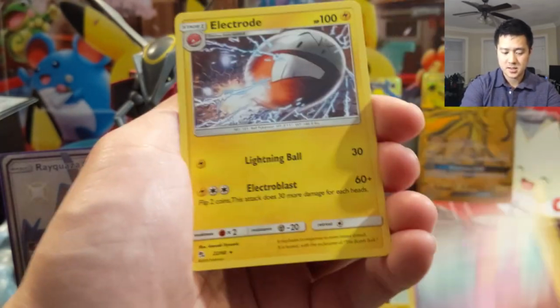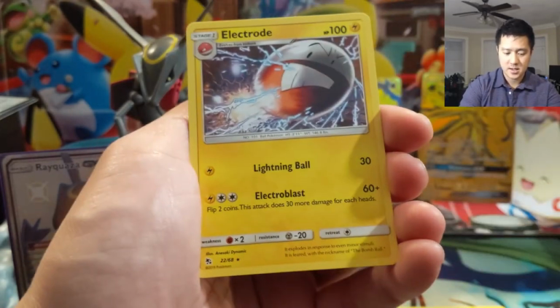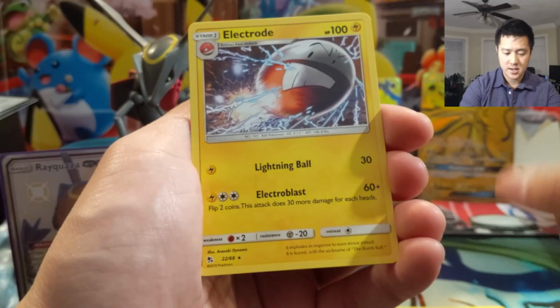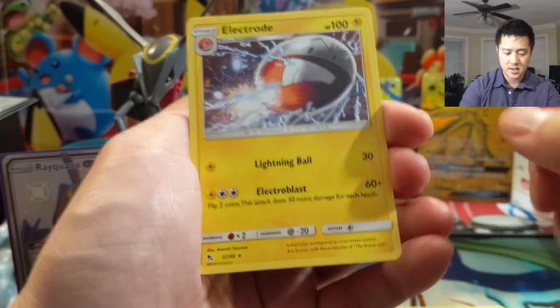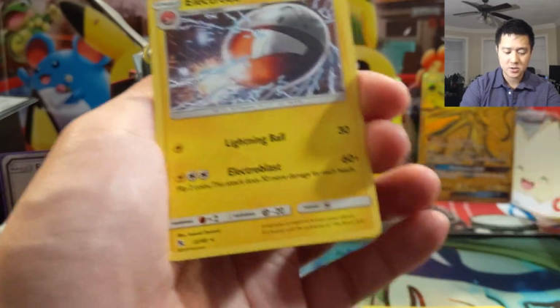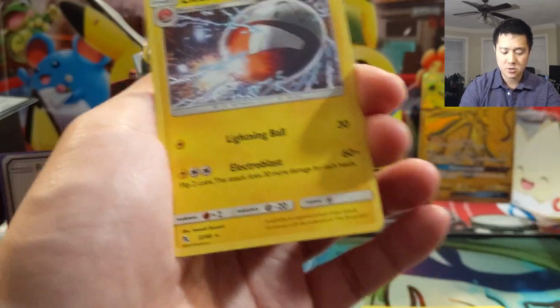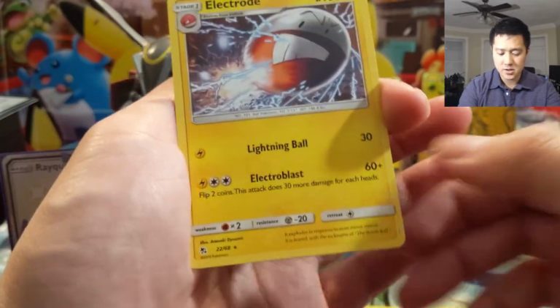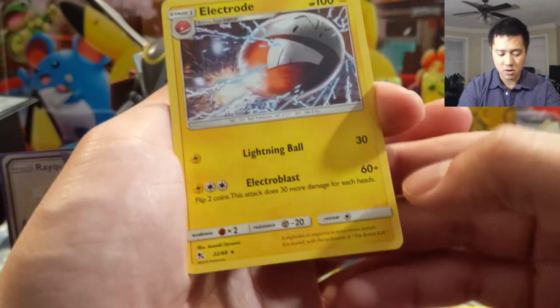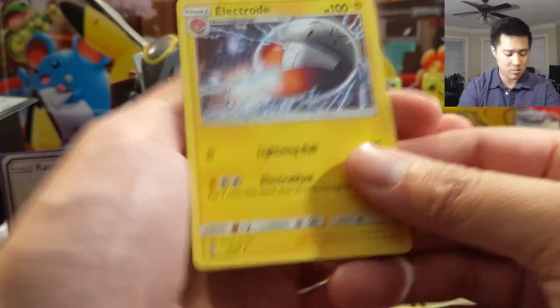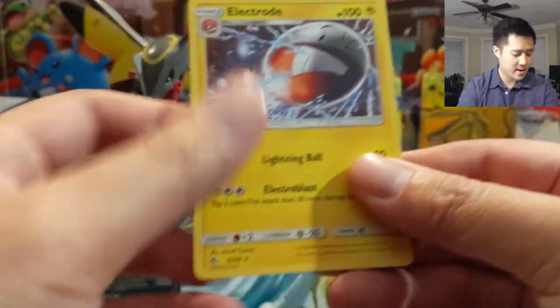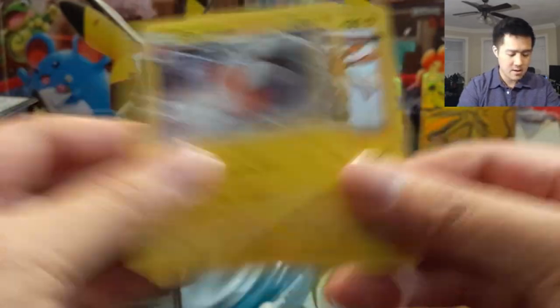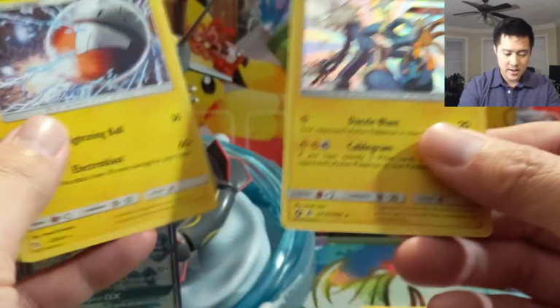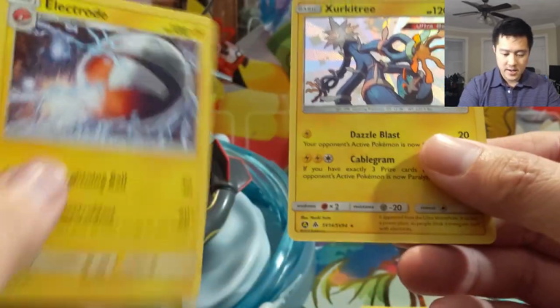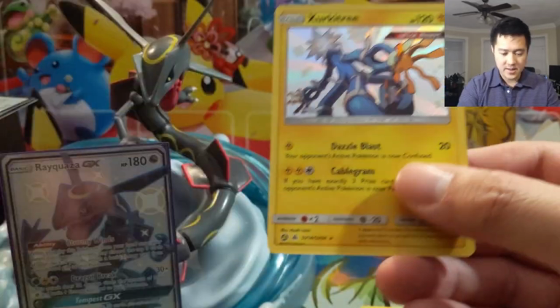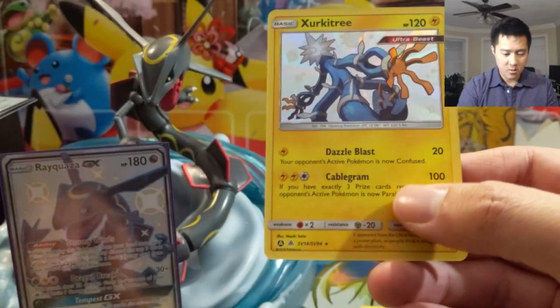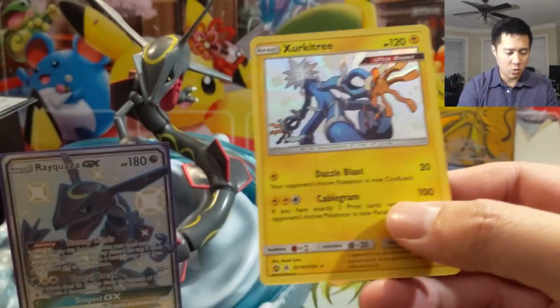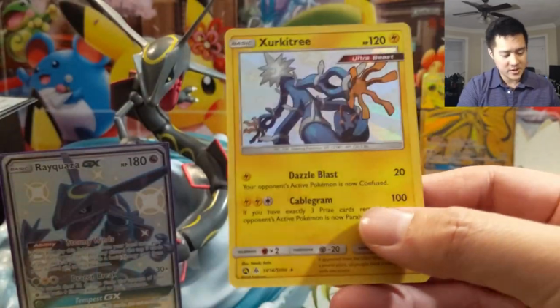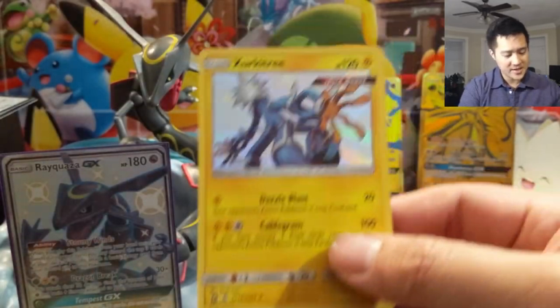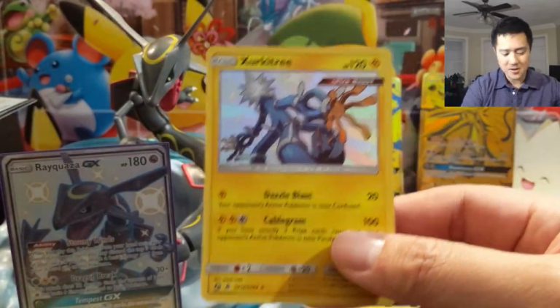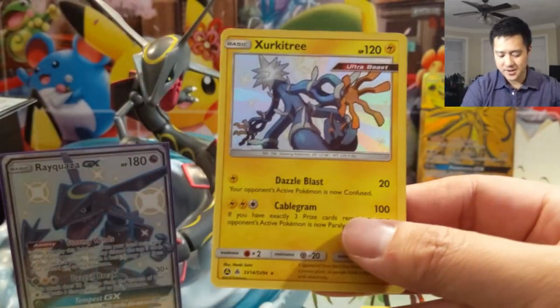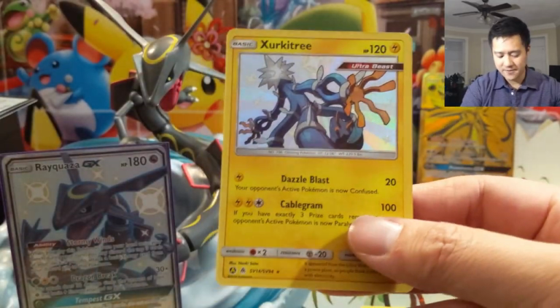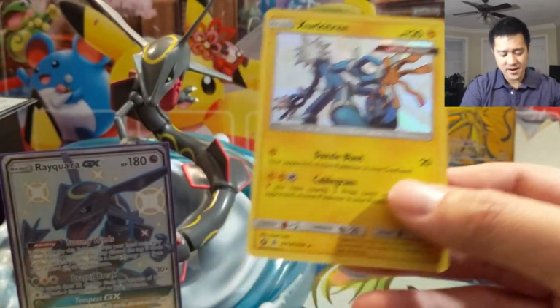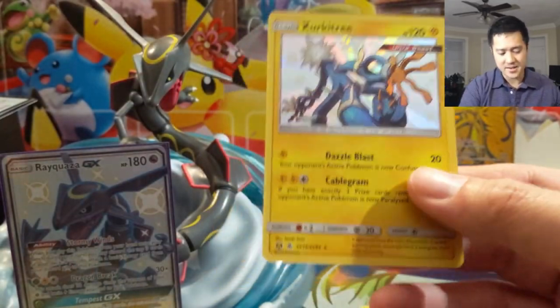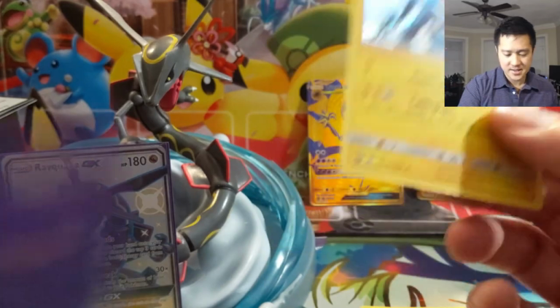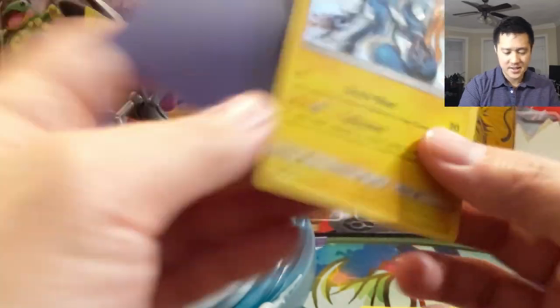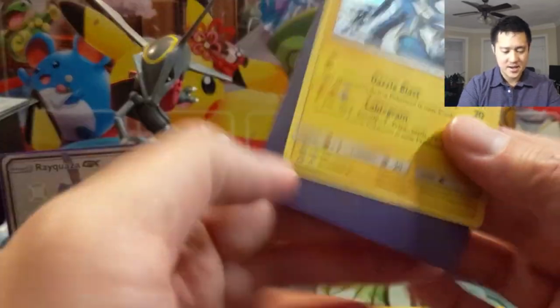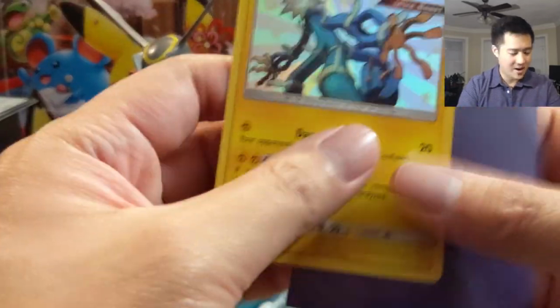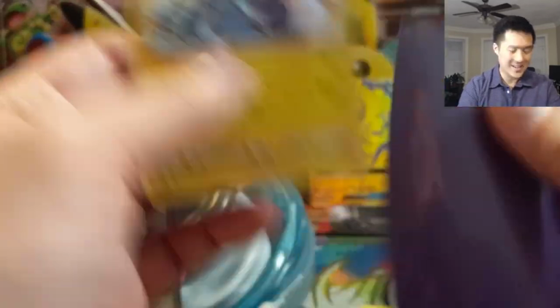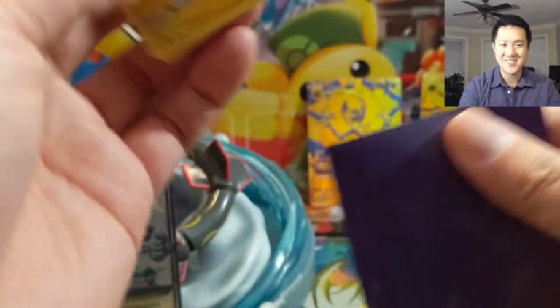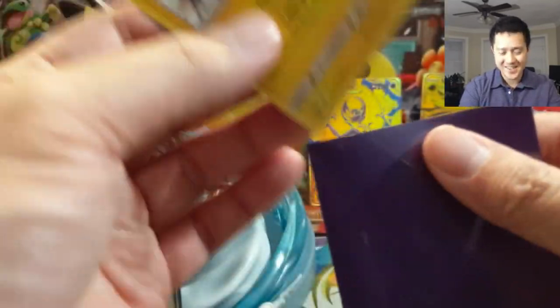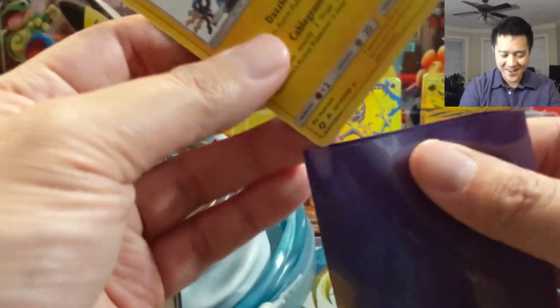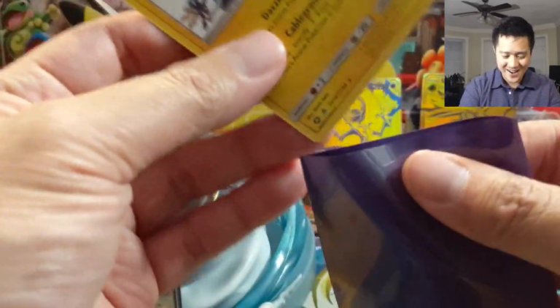Pack number two — Jinx, Misty, Brock's Jim, Staryu, Slowpoke, Voltorb, Pikachu, Ekans, Electrode is our rare, and then shiny Zergatree — very nice! That's three hits already out of two packs.